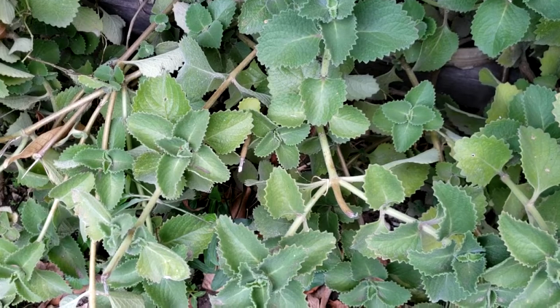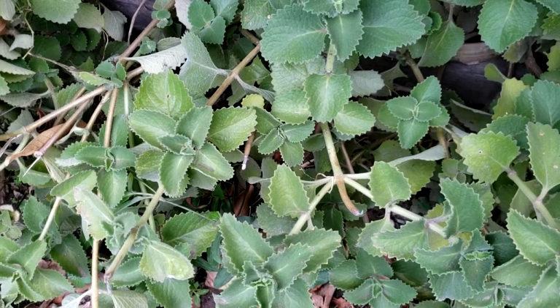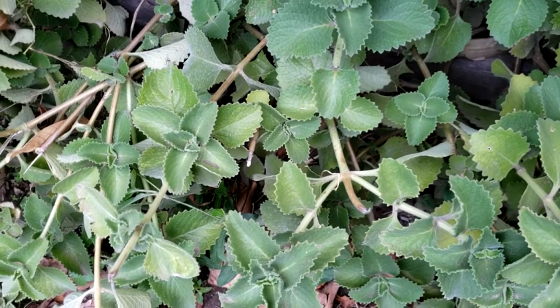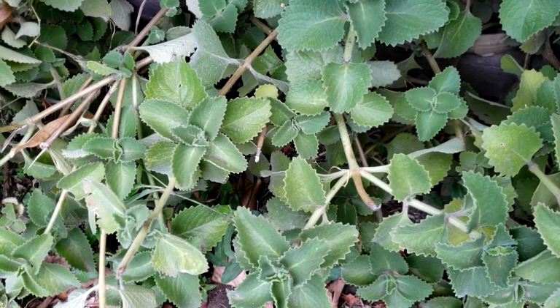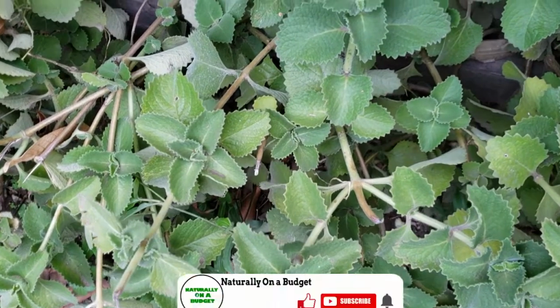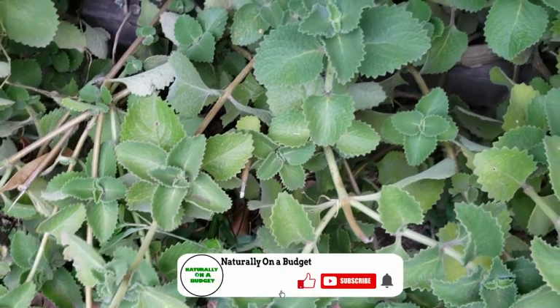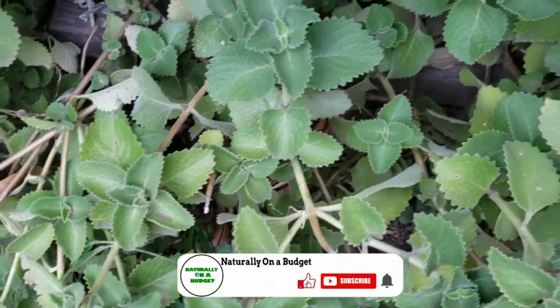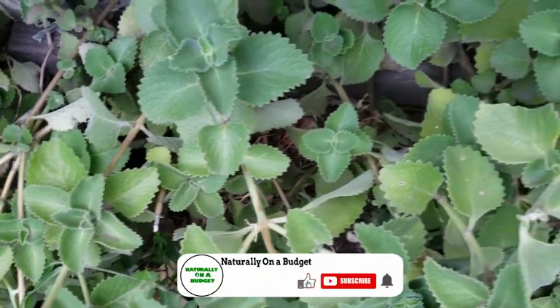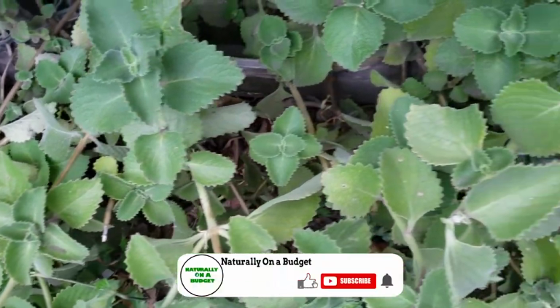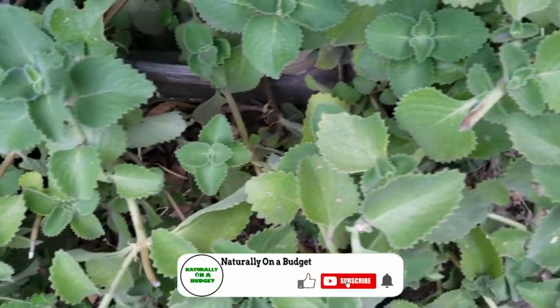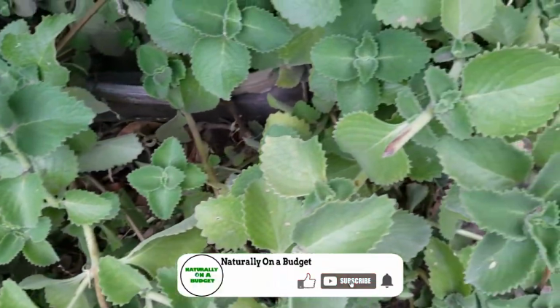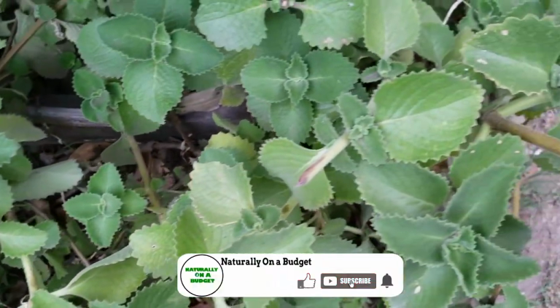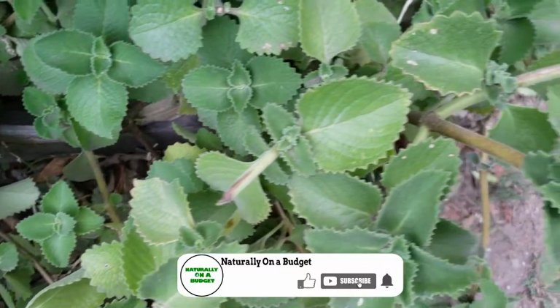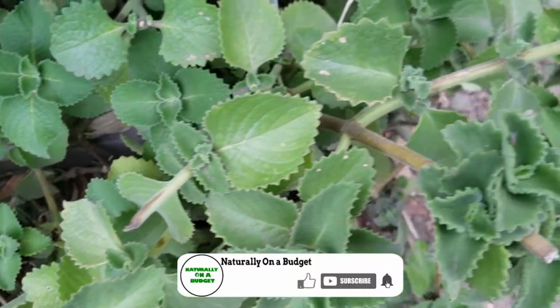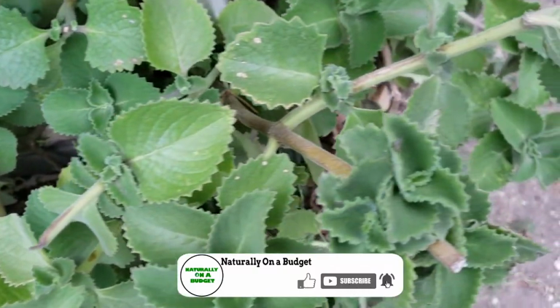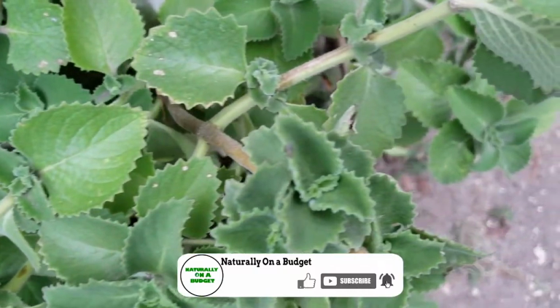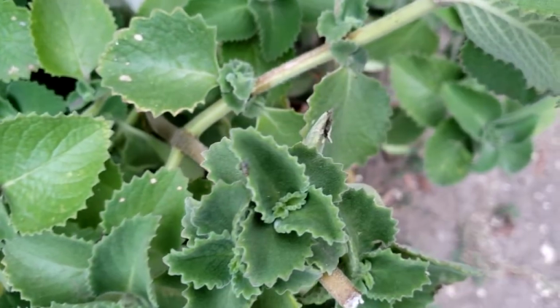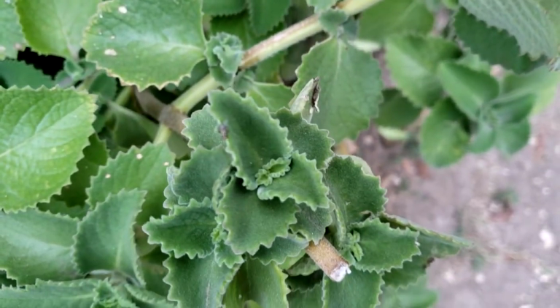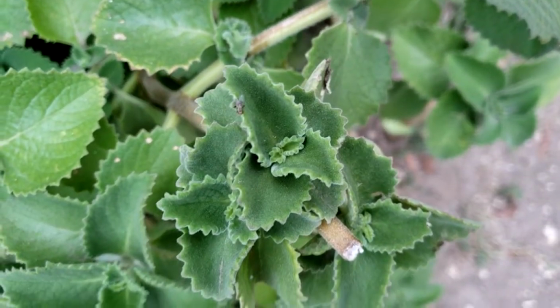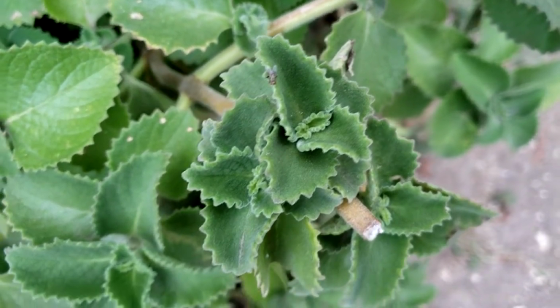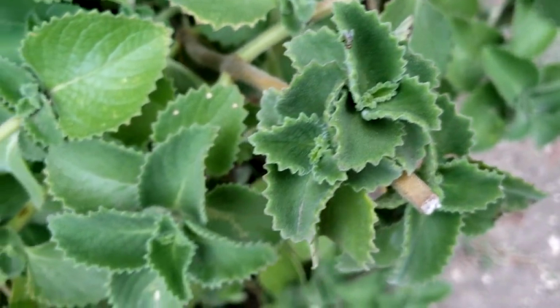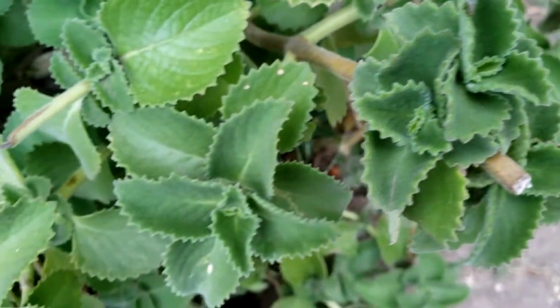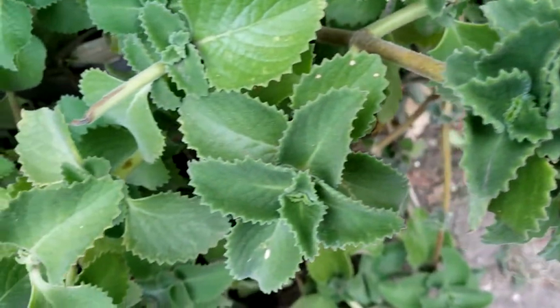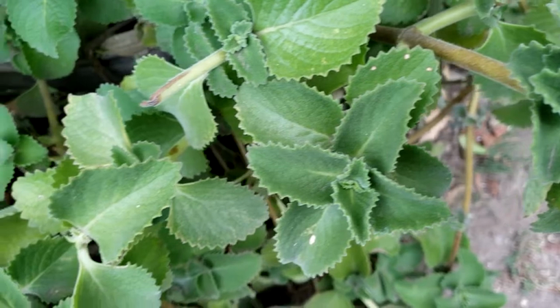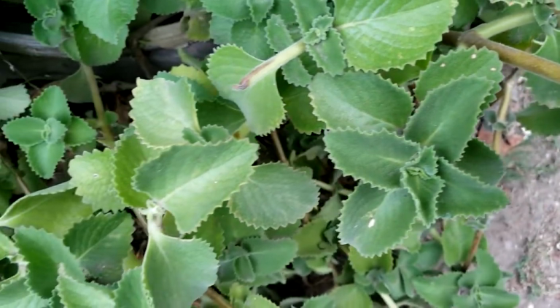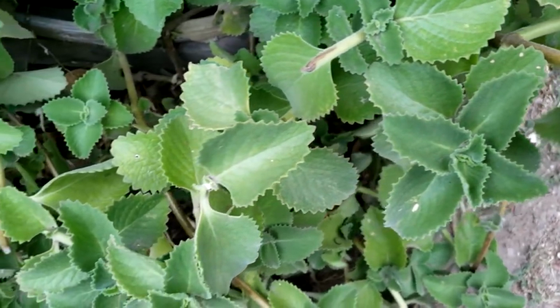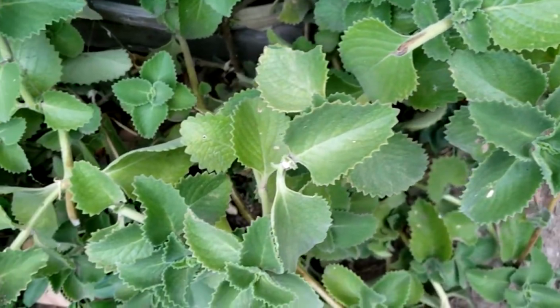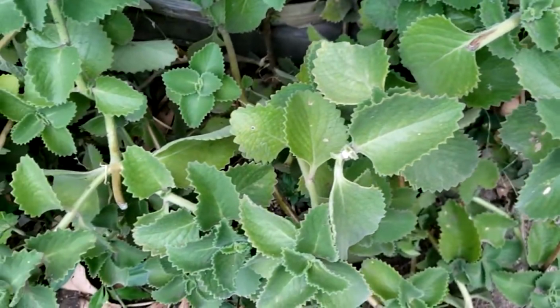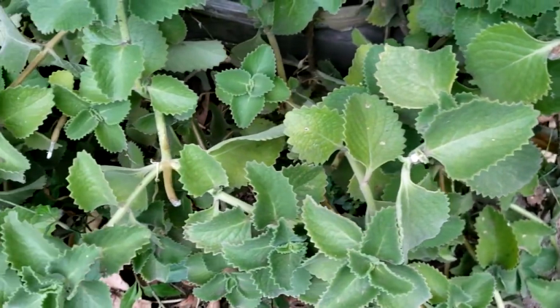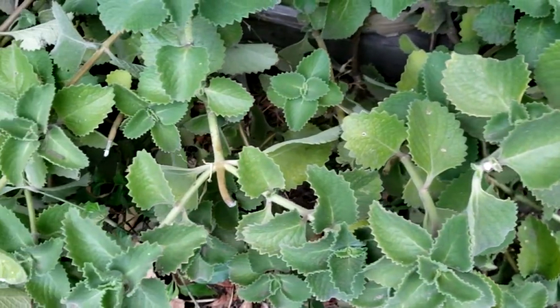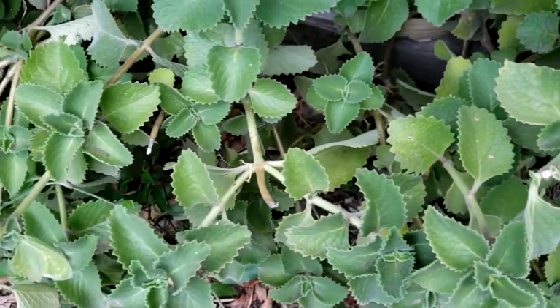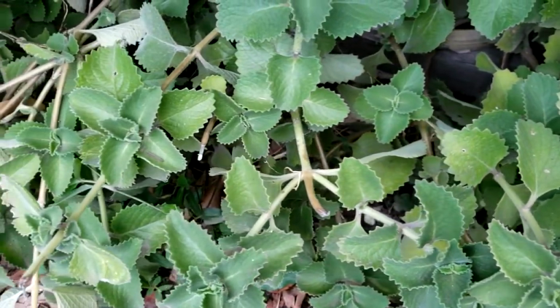Welcome or welcome back to my channel where I share with you what I do to live naturally on a budget. We're going to be talking about five more powerful Jamaican herbs for hair growth and for treating hair loss.